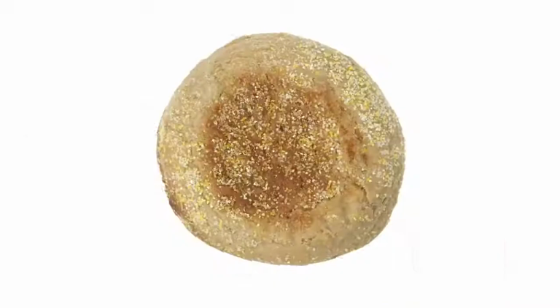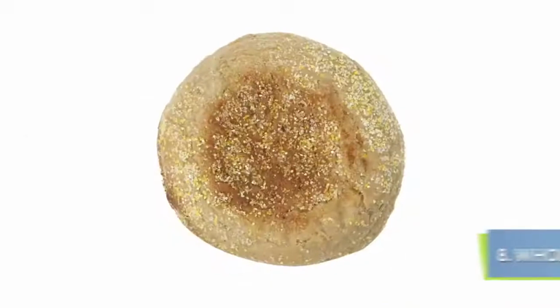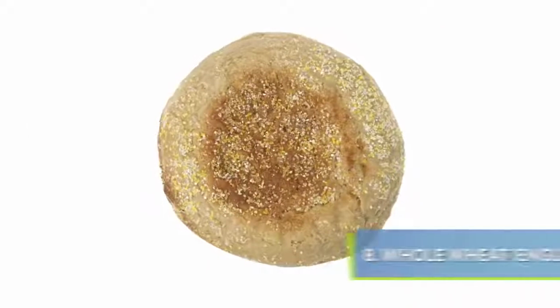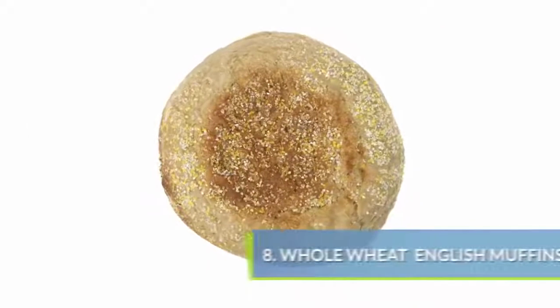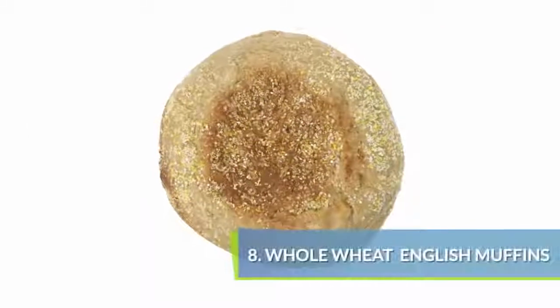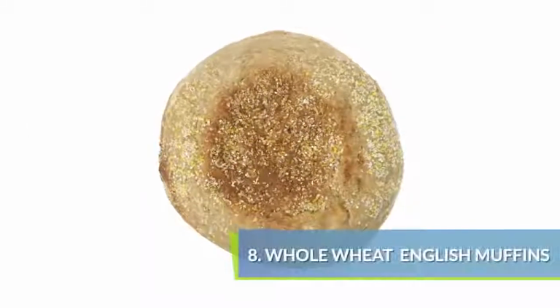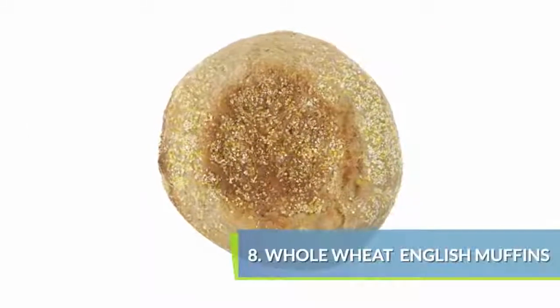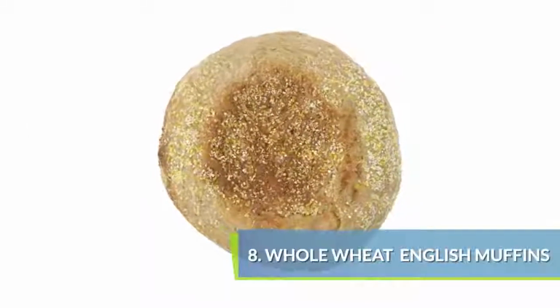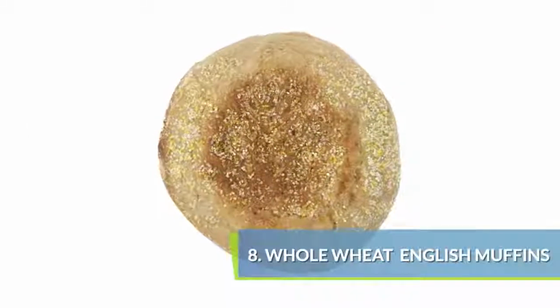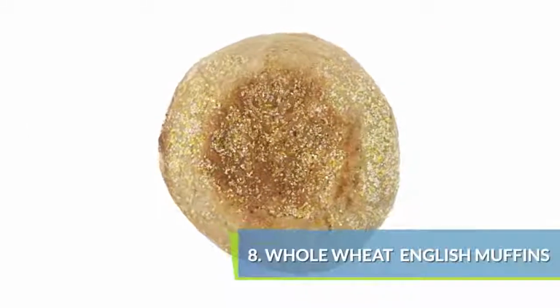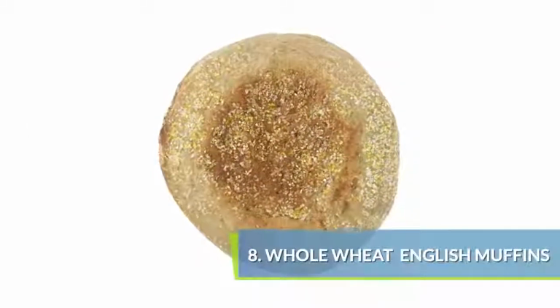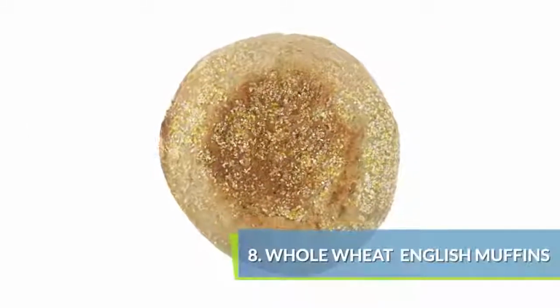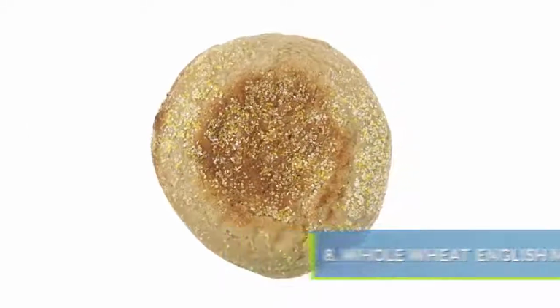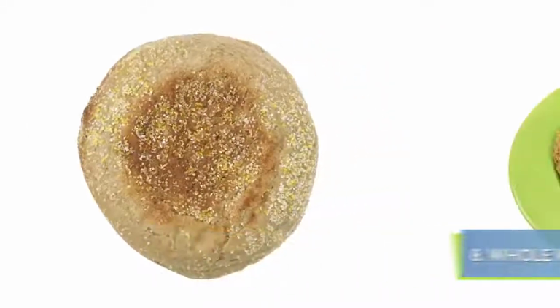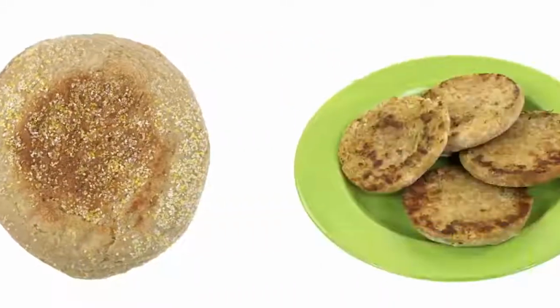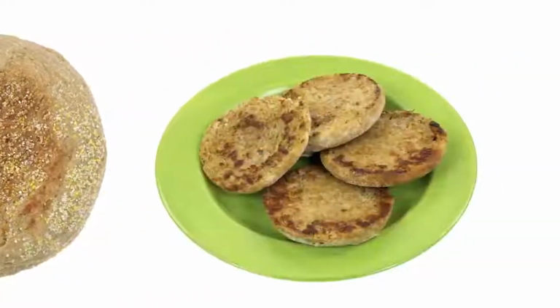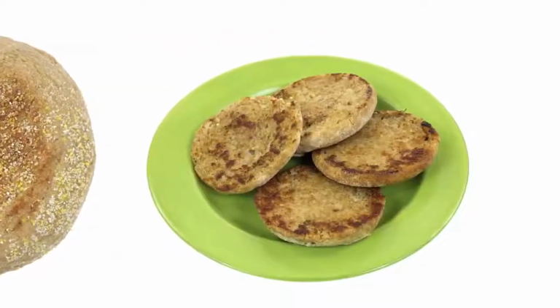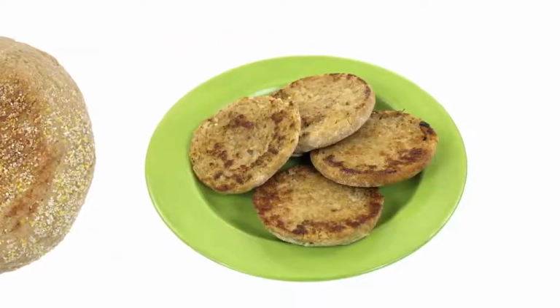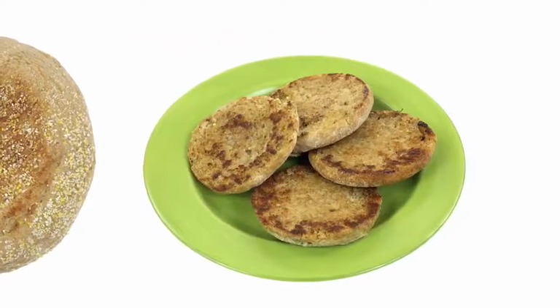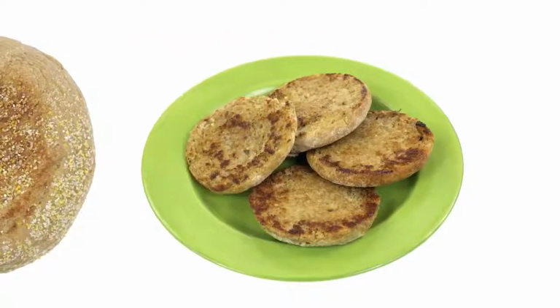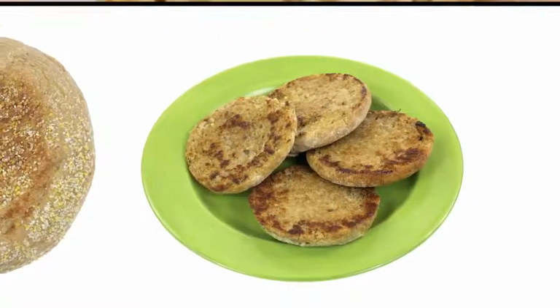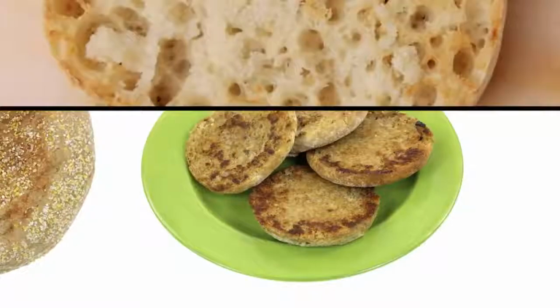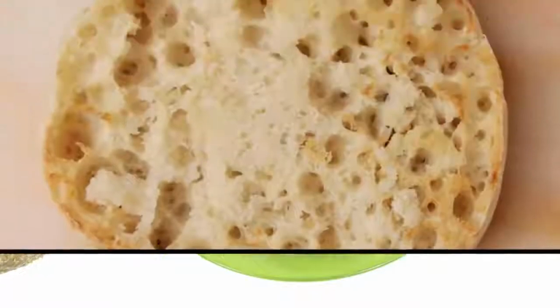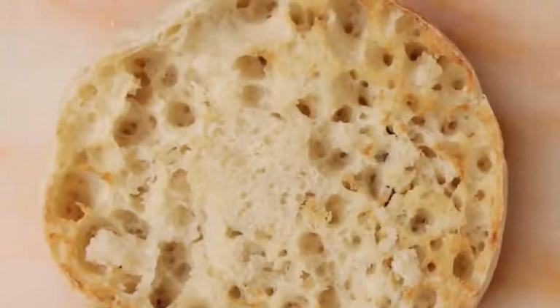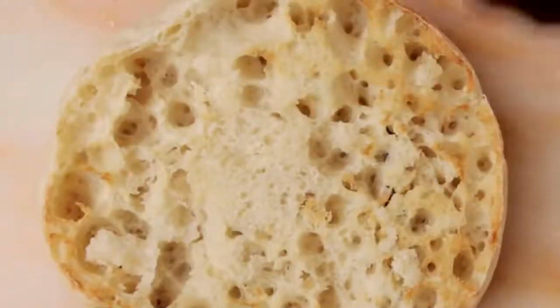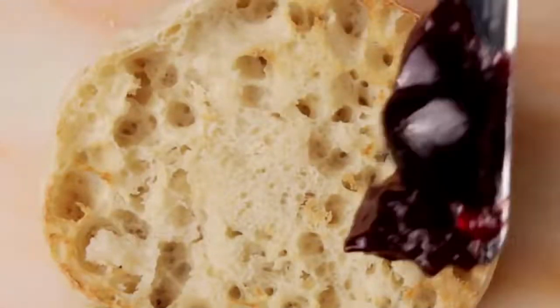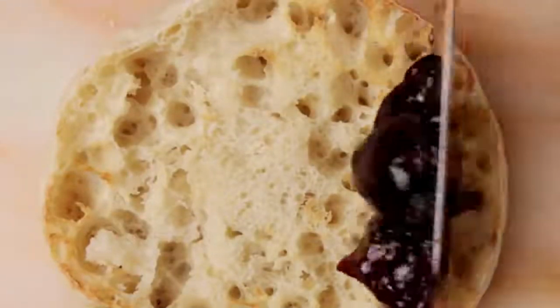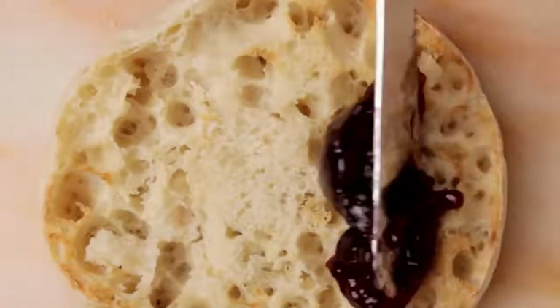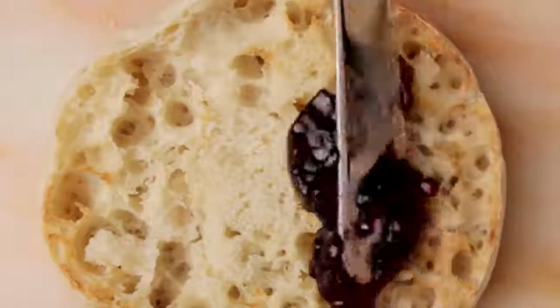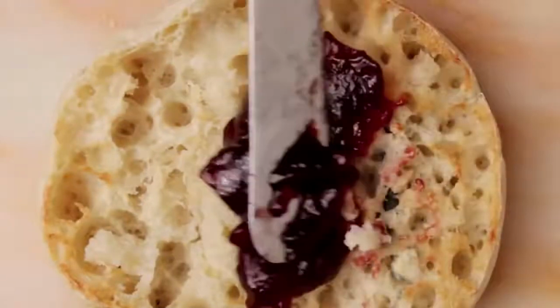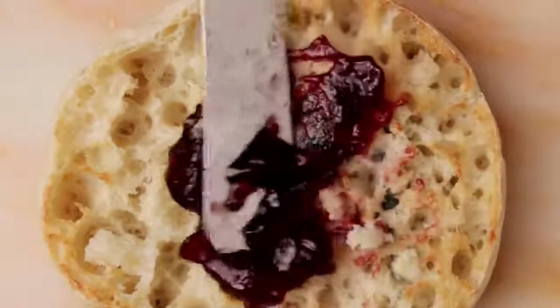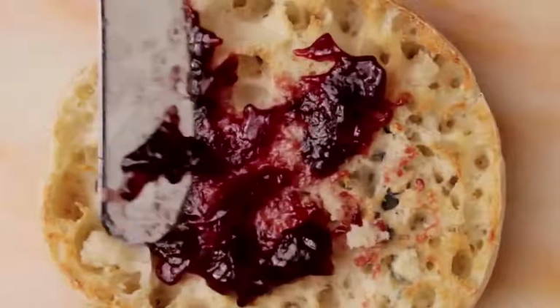Take the already popular English muffin and go whole wheat for more fiber and nutrients. Top your English muffin with sugar-free jam and natural nut butters.